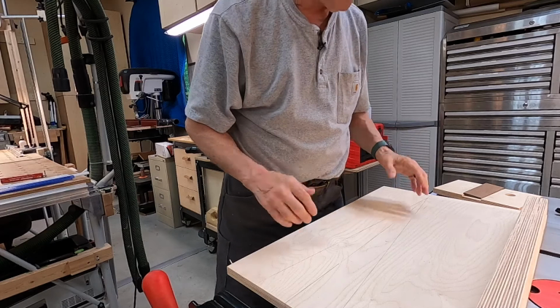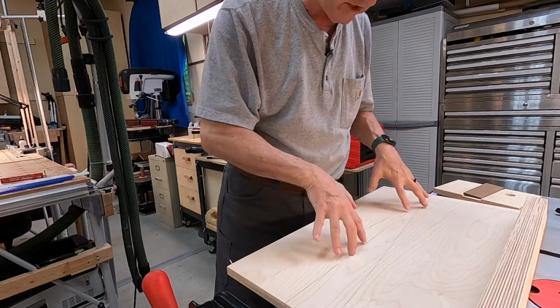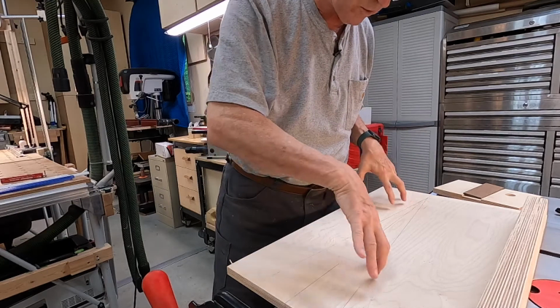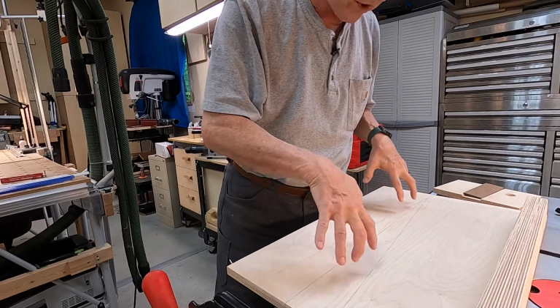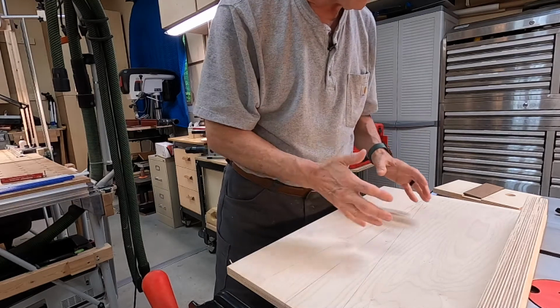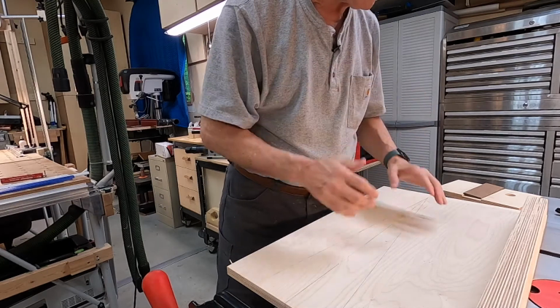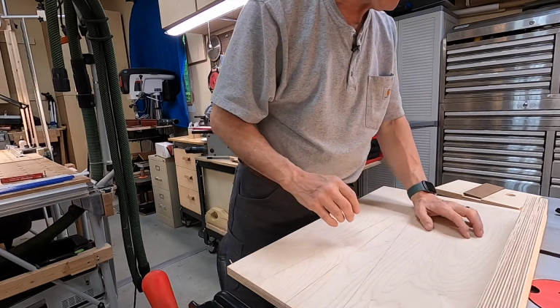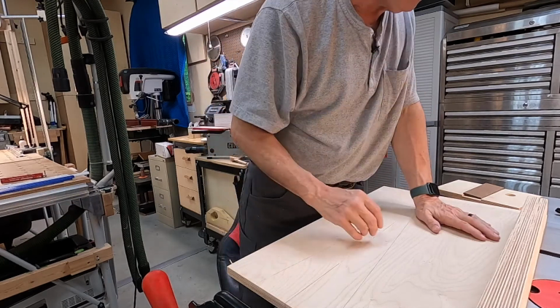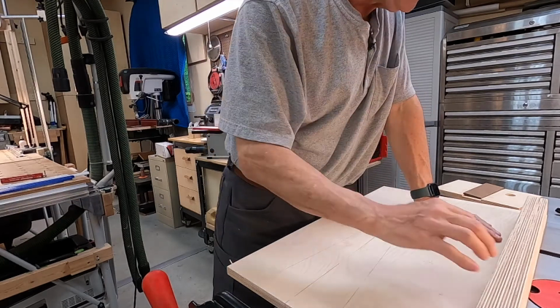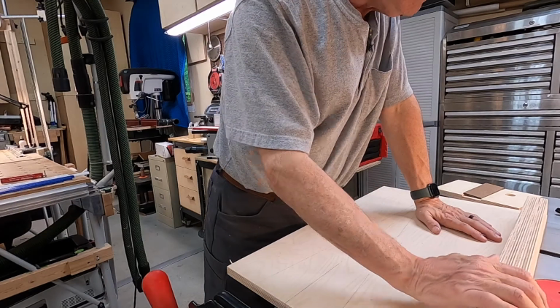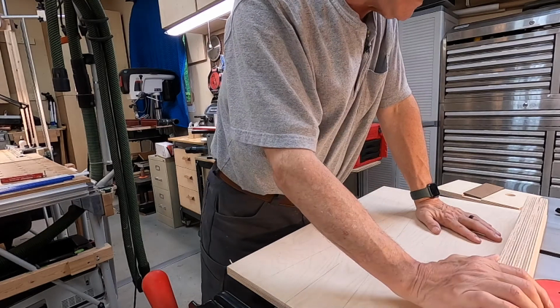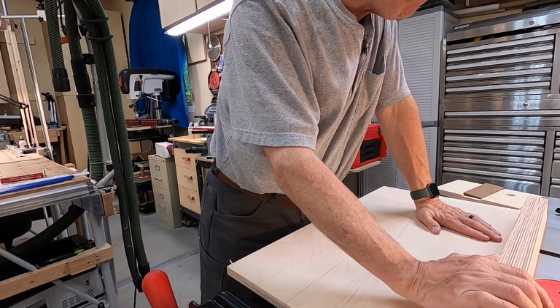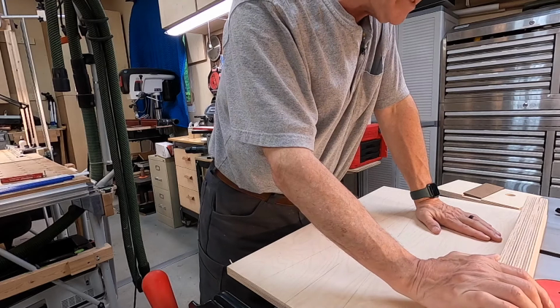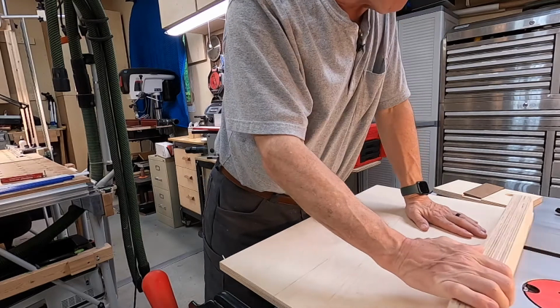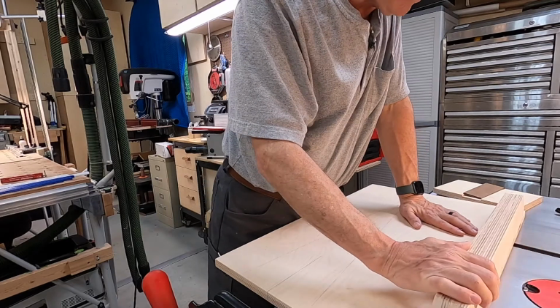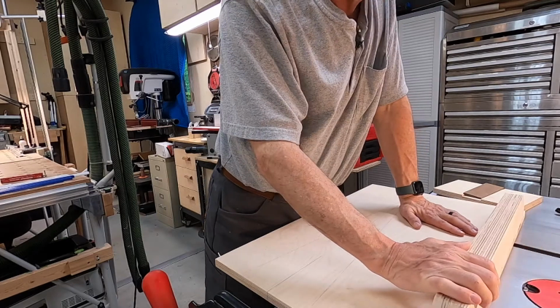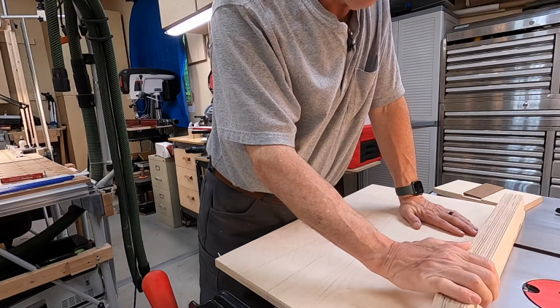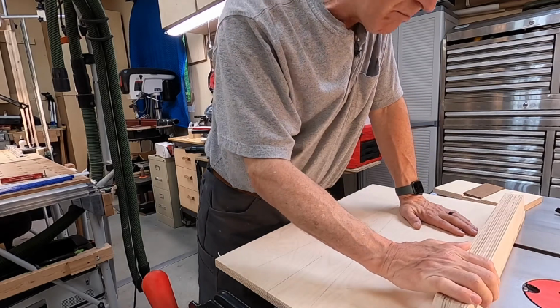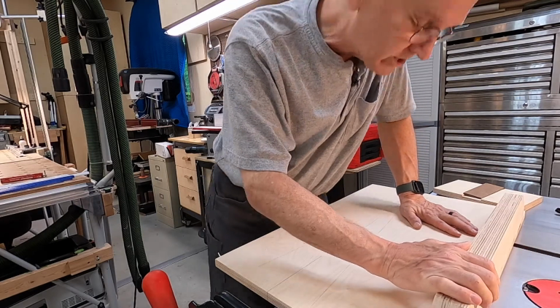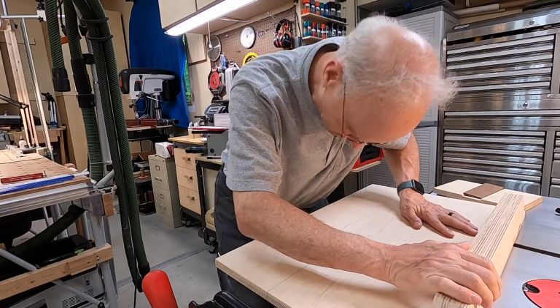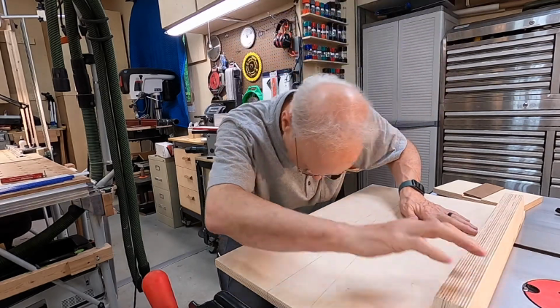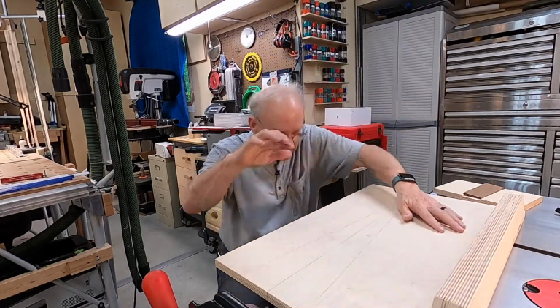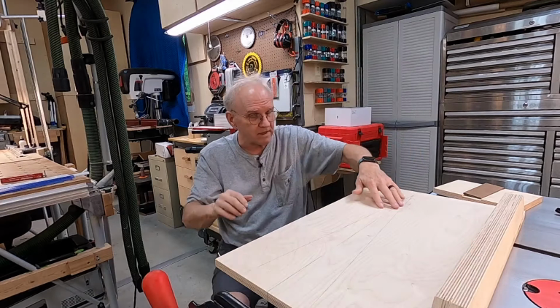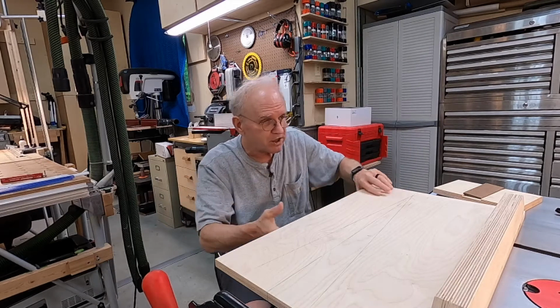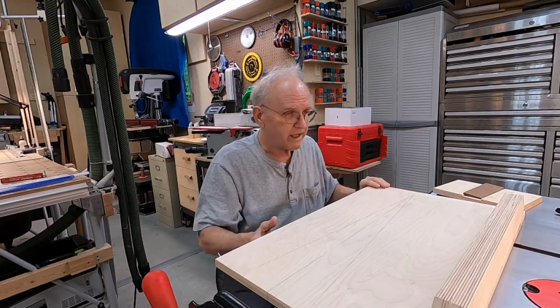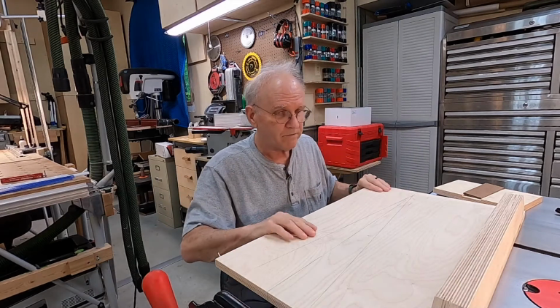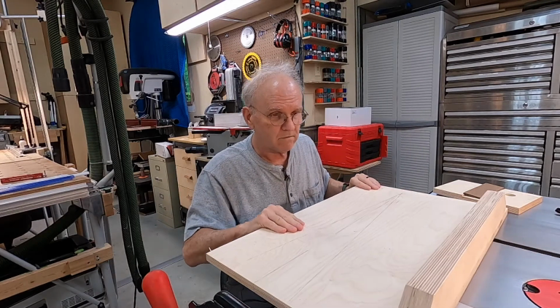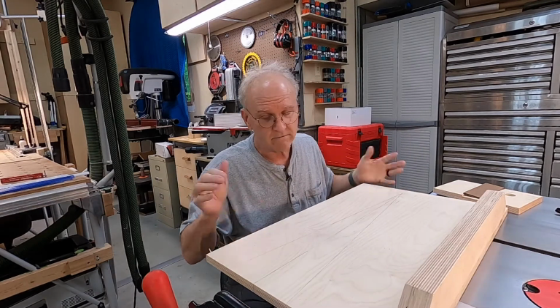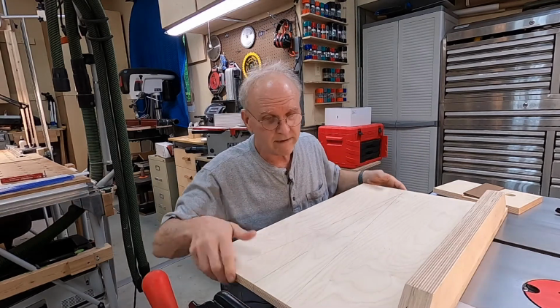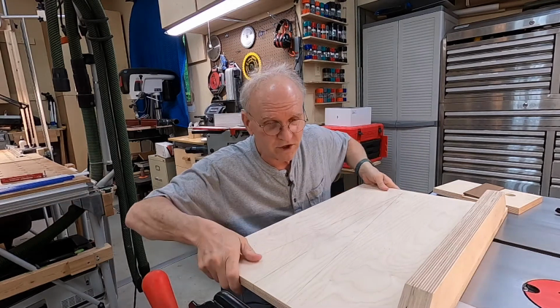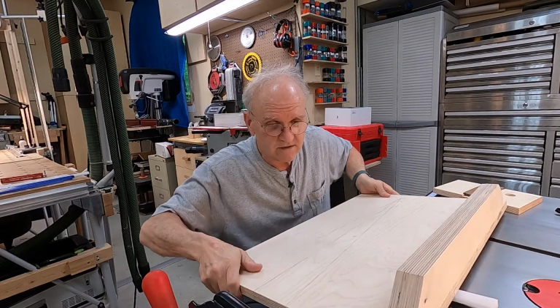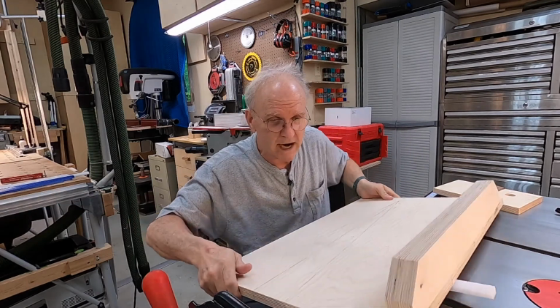Then you're ready to do your pins, and you have to do your pins with the board angled while the blade is straight. At that point it's going to be a flat-ground blade, so you have to have two different blades to do this.